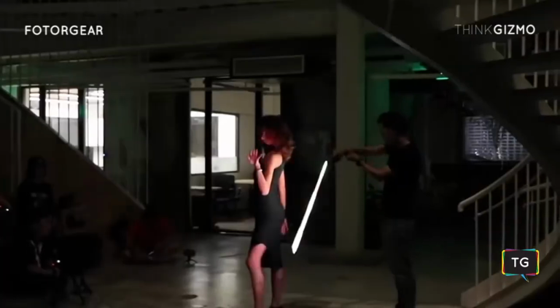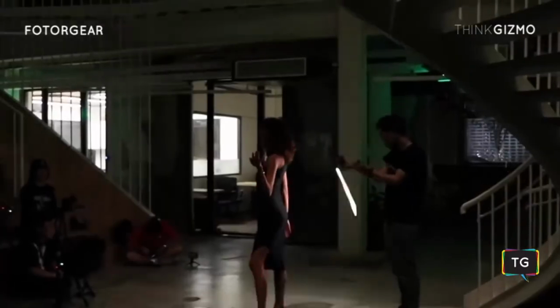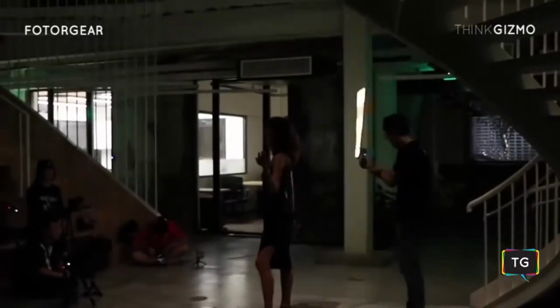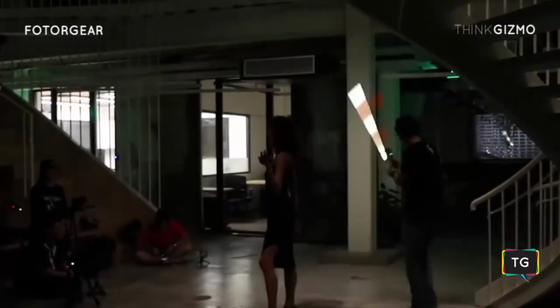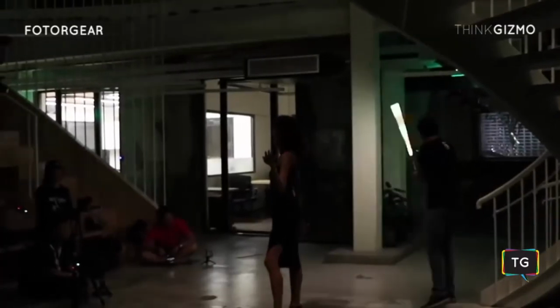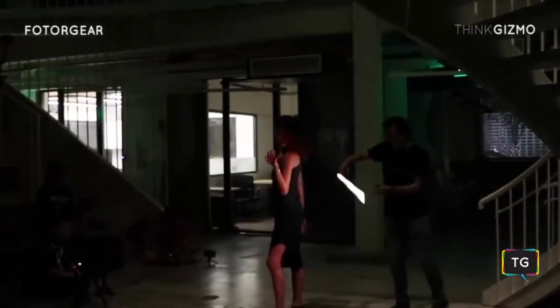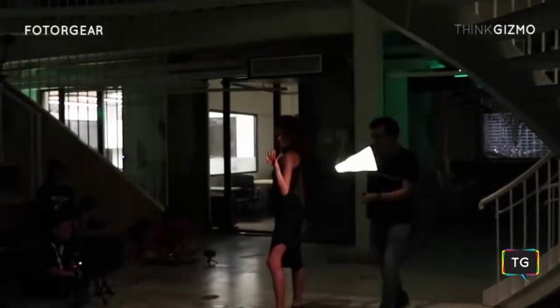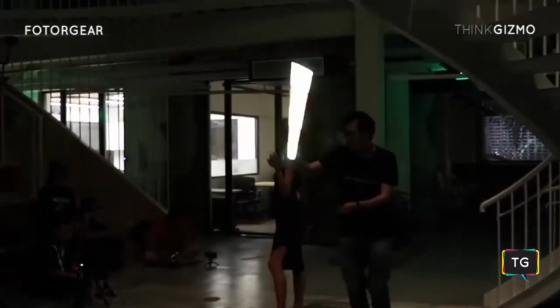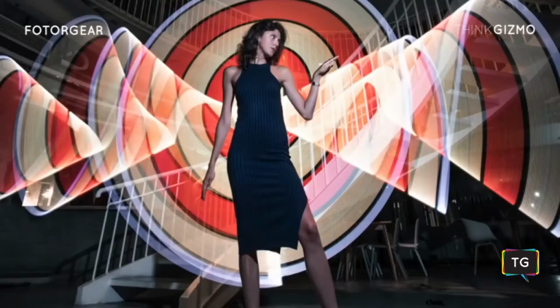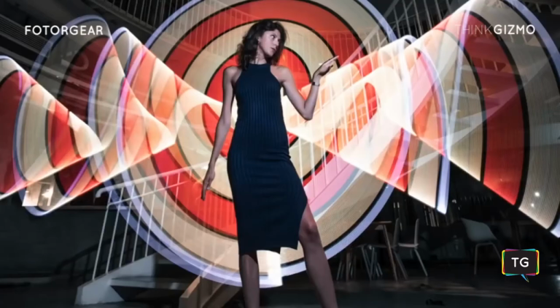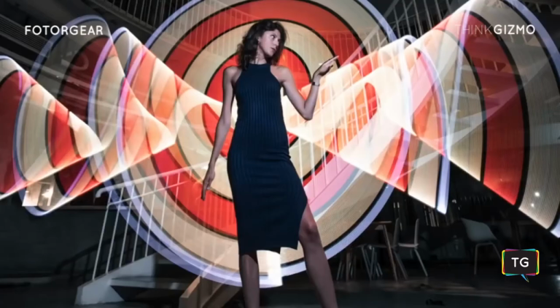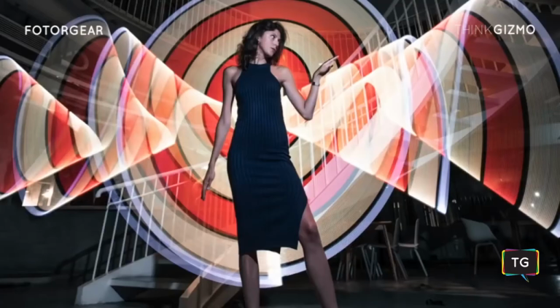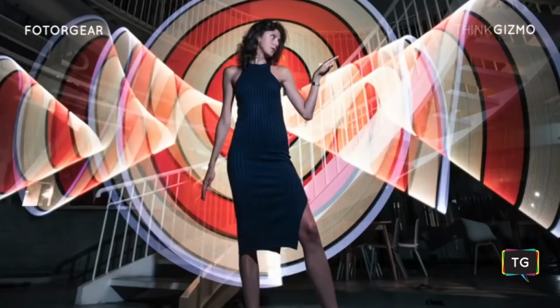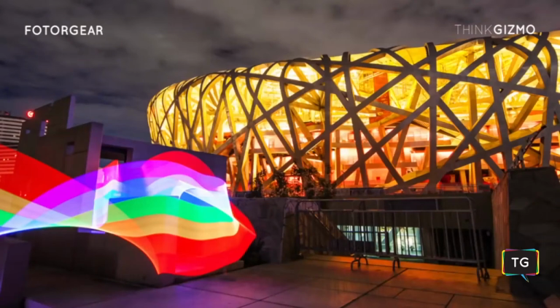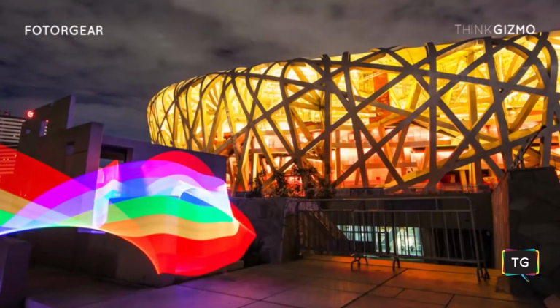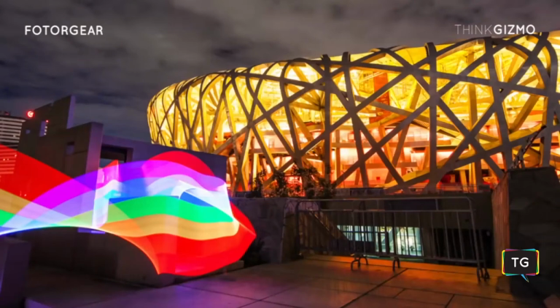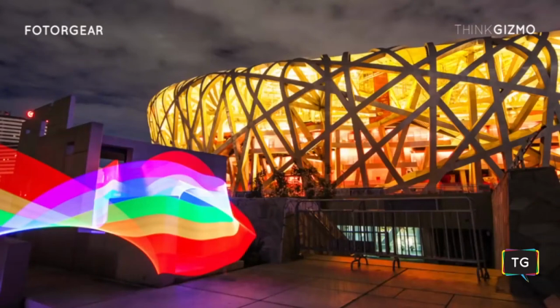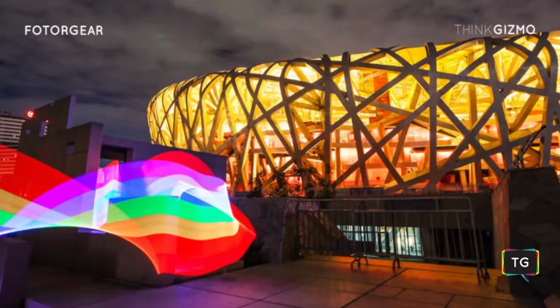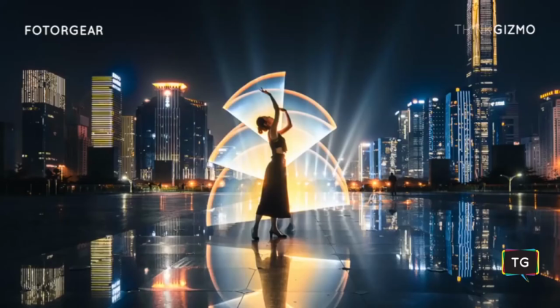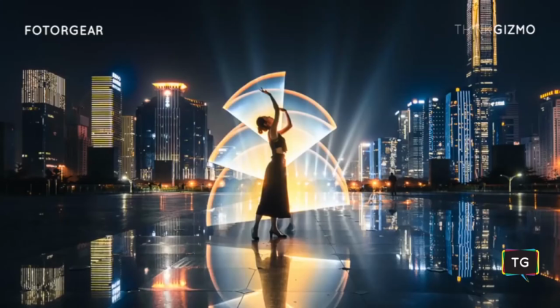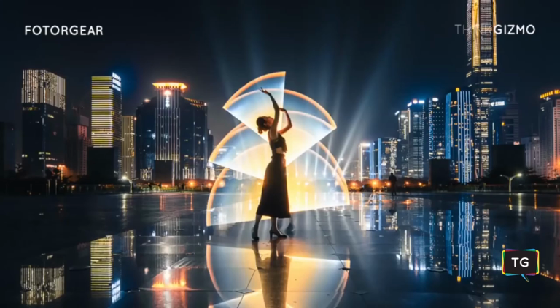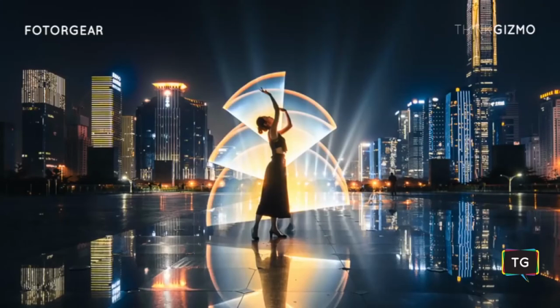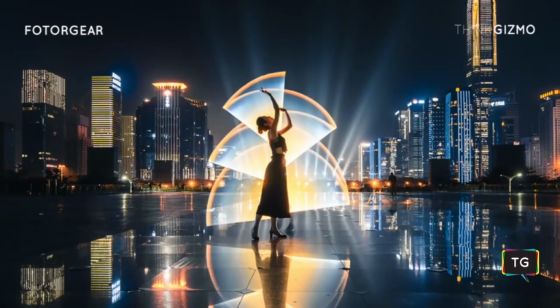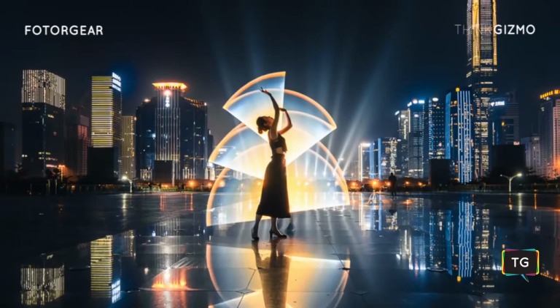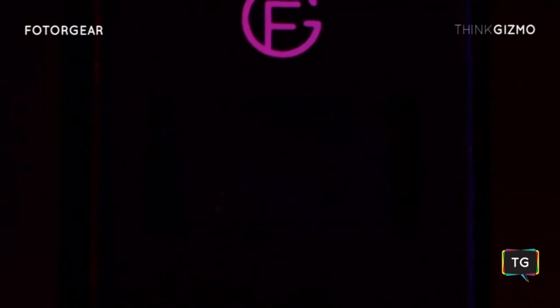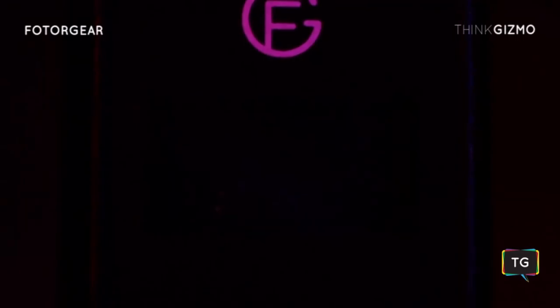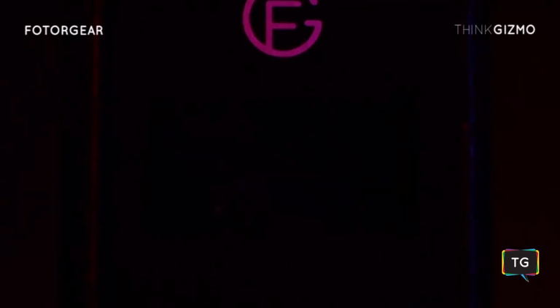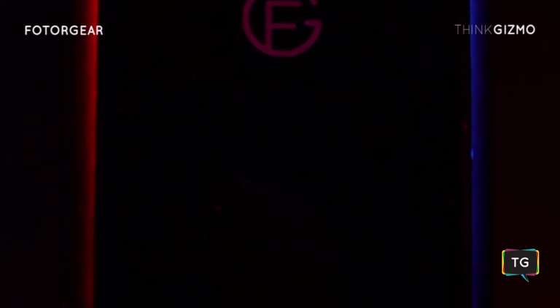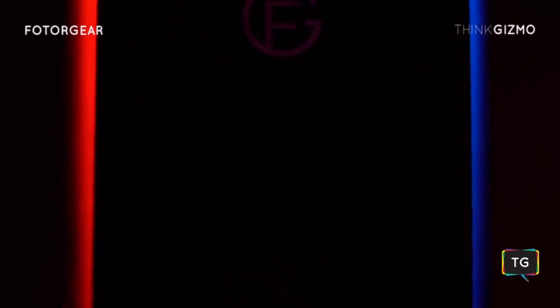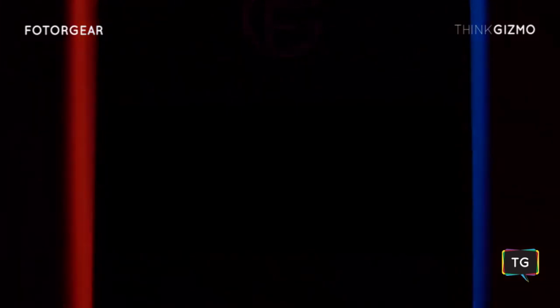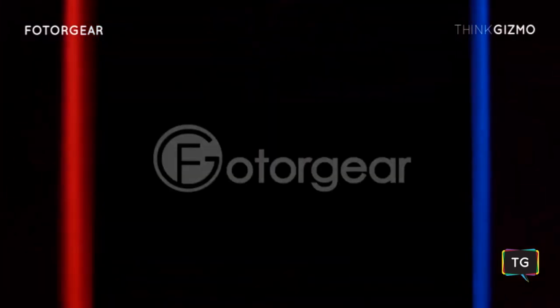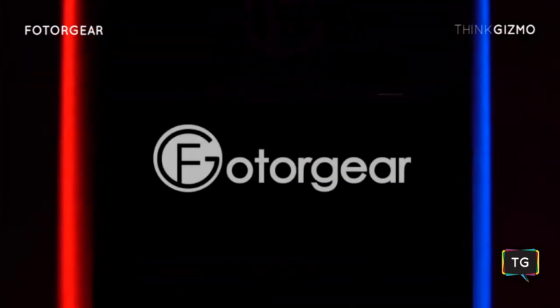Now you can simply create stunning photos with MagiLite — the ultimate all-in-one light painting tool for you.